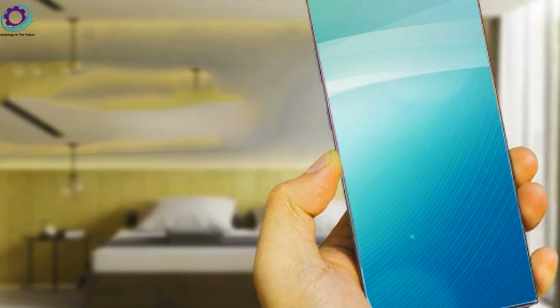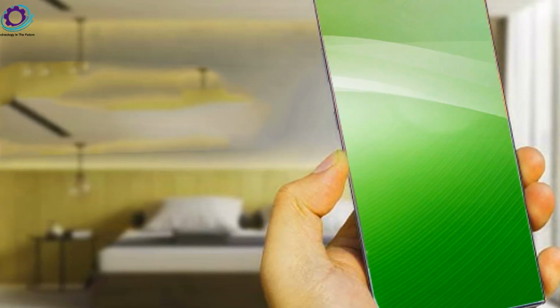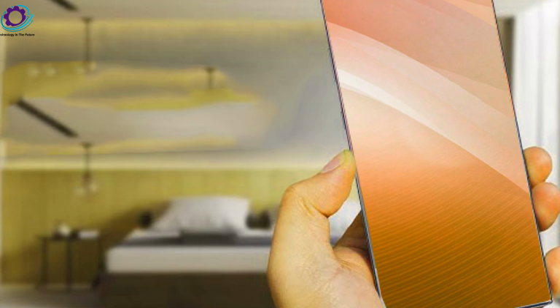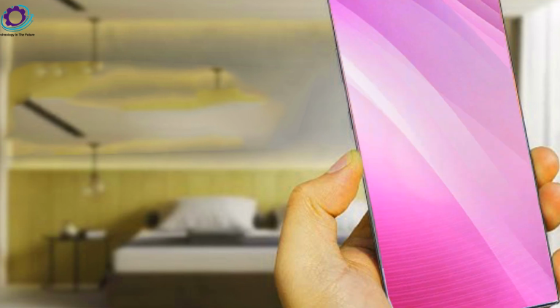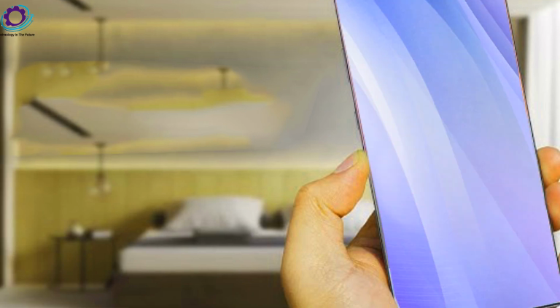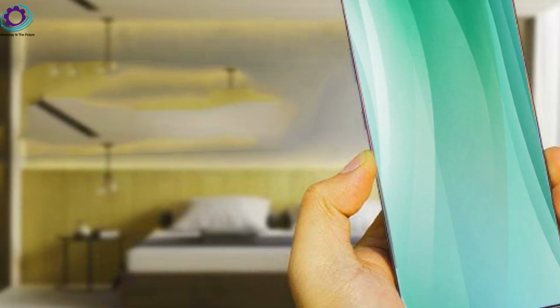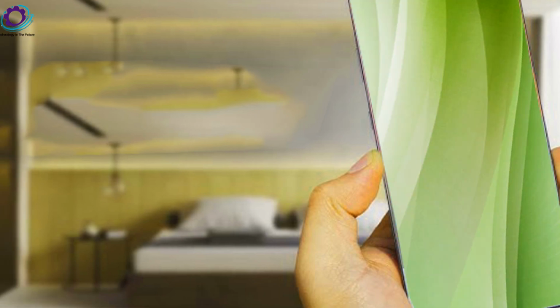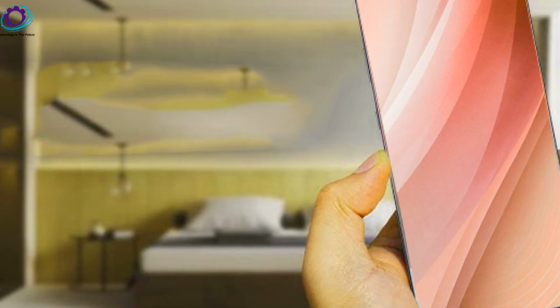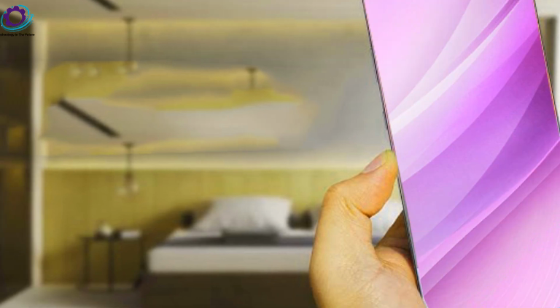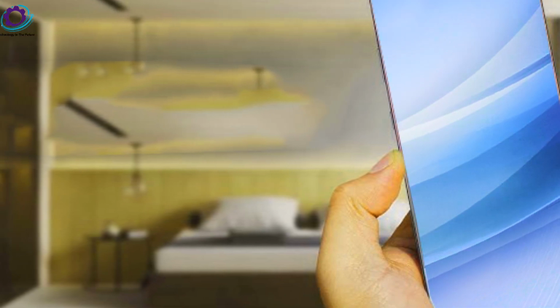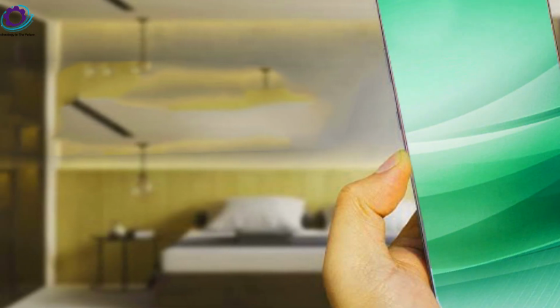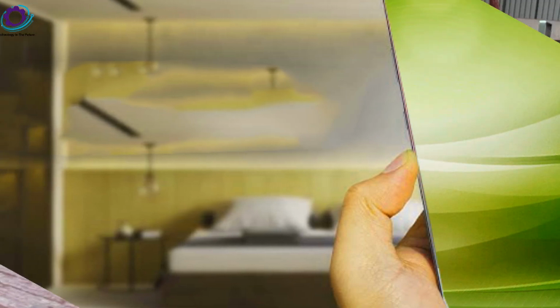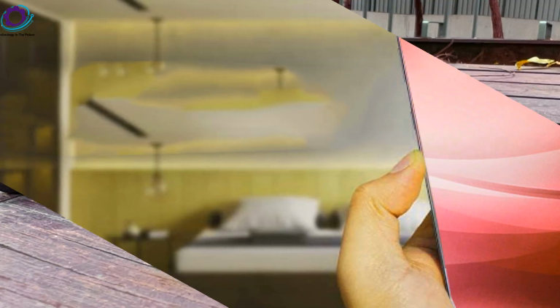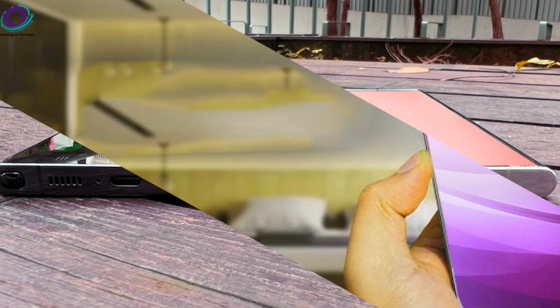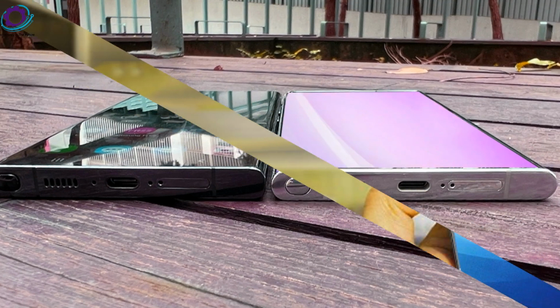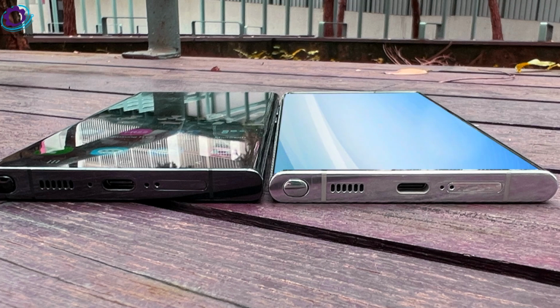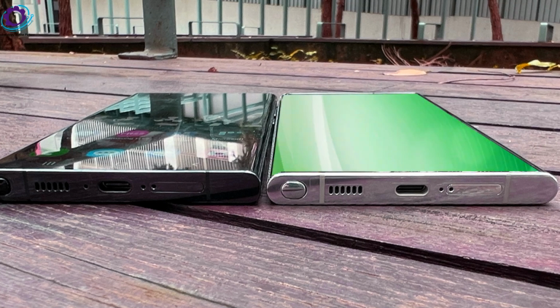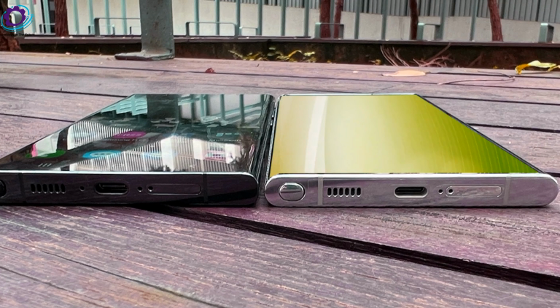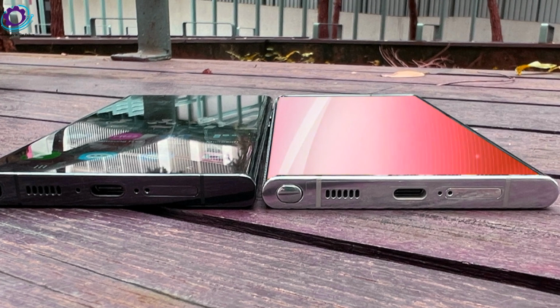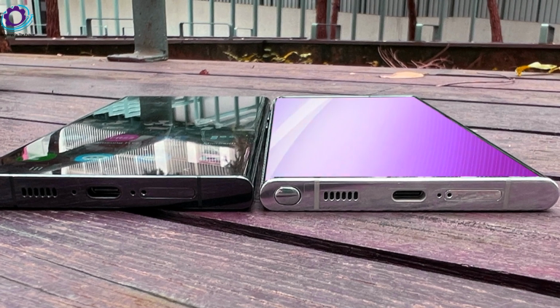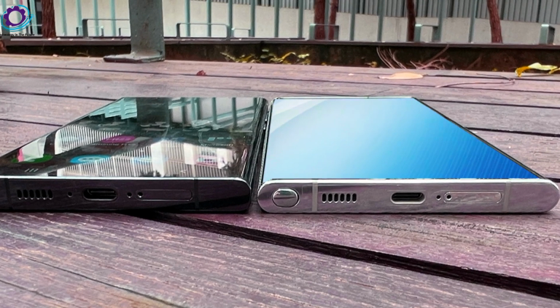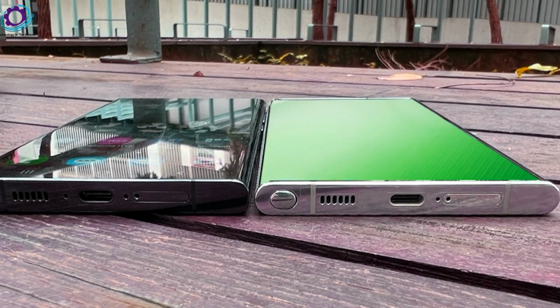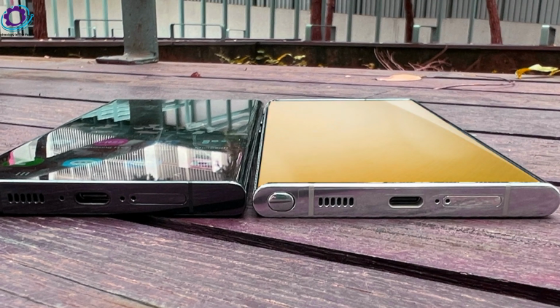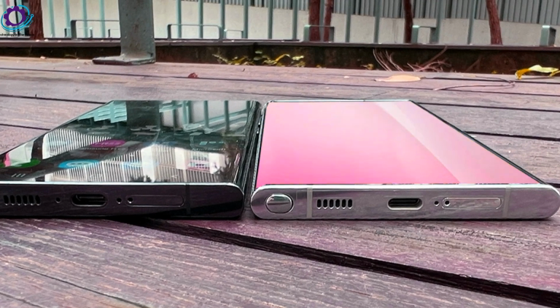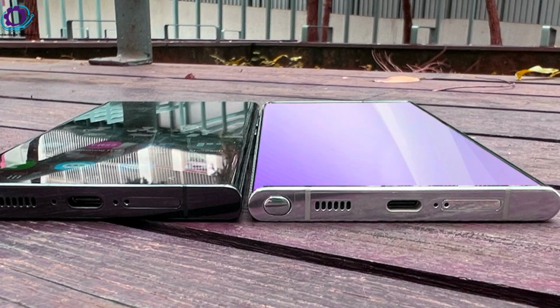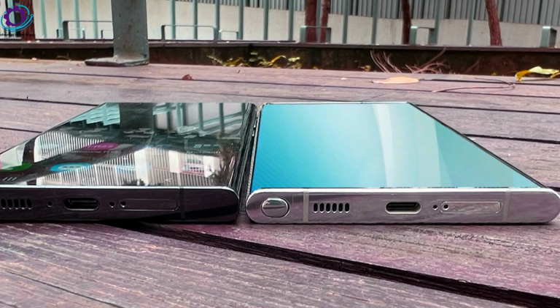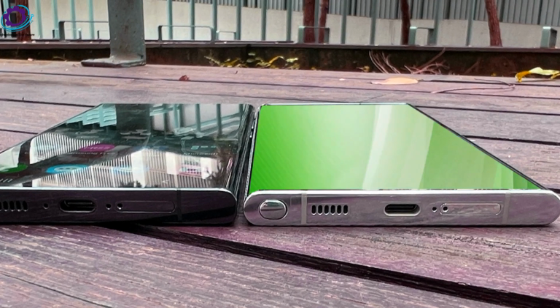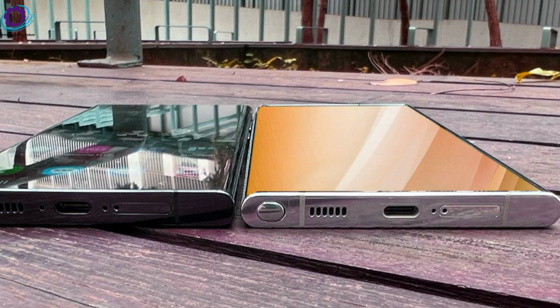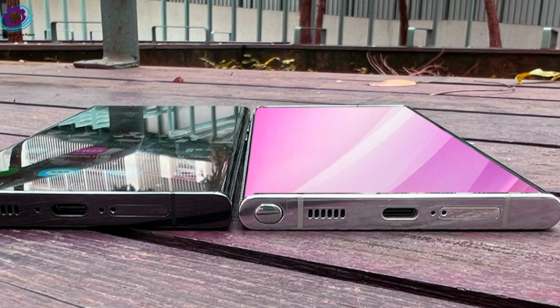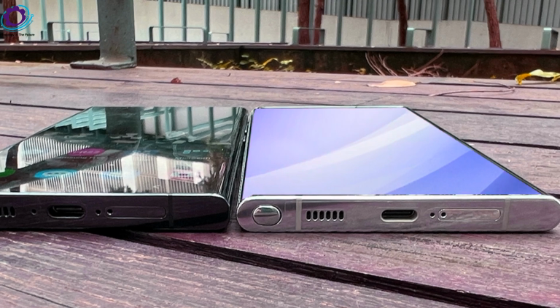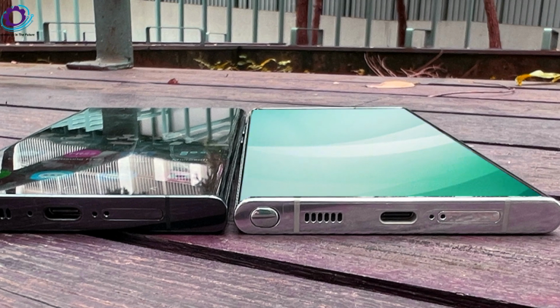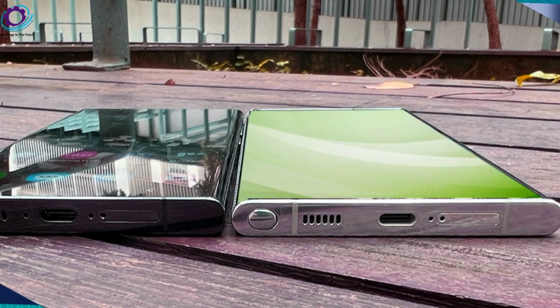Intelligent photo selection: tired of sifting through numerous photos to find the best one? The S24 Ultra streamlines the process, making it effortless to select the perfect shot captured by its advanced camera.